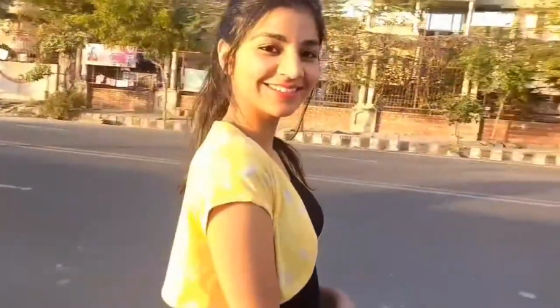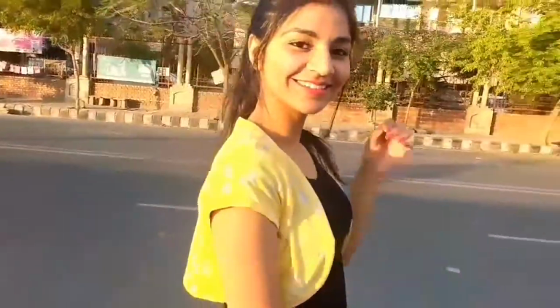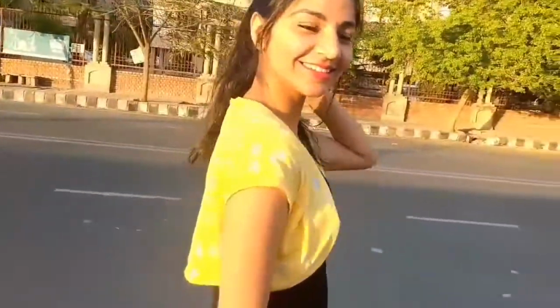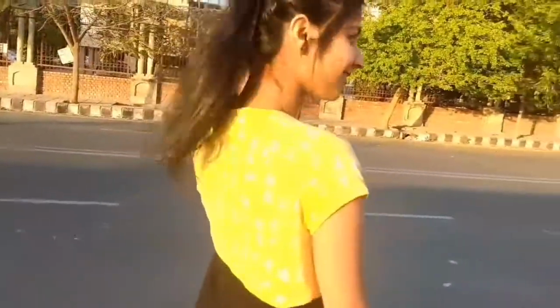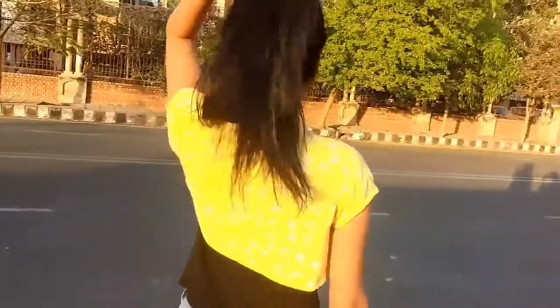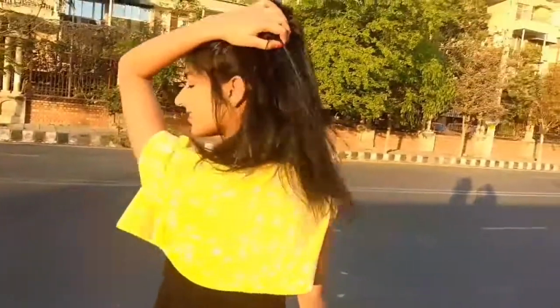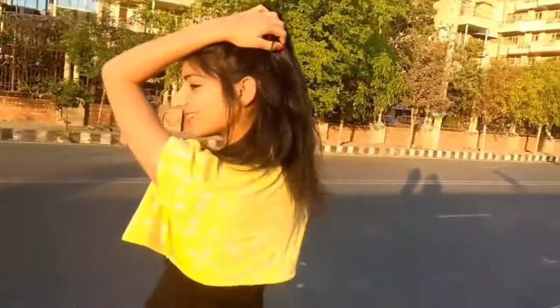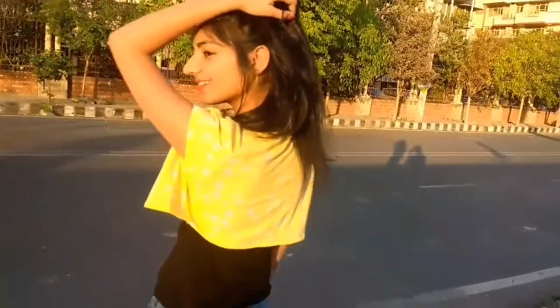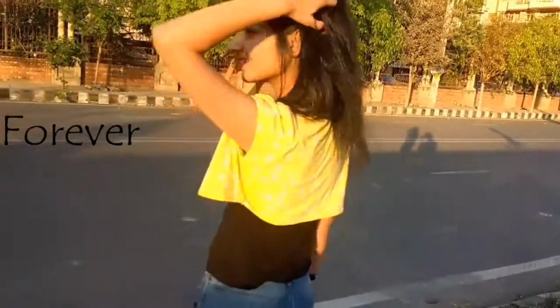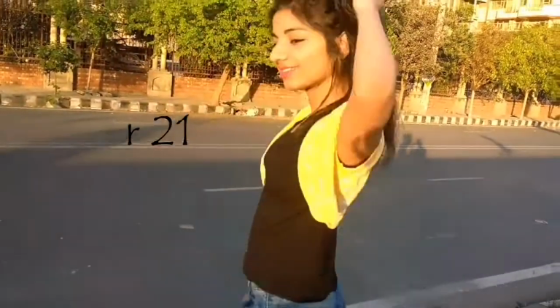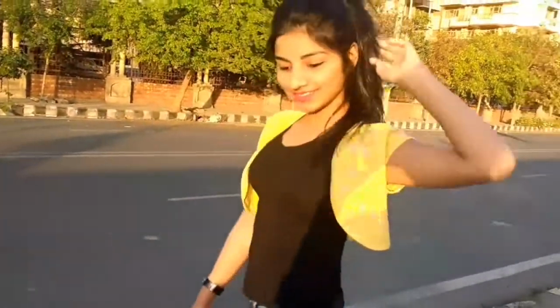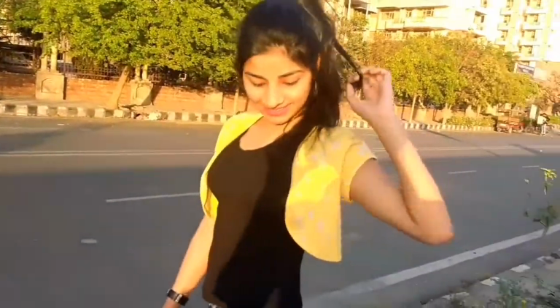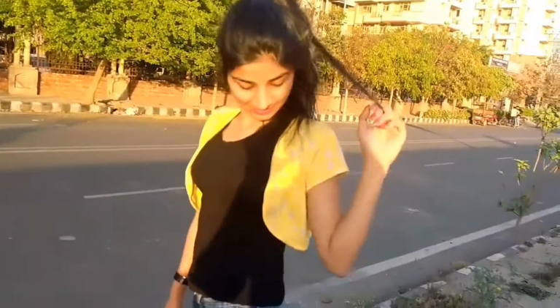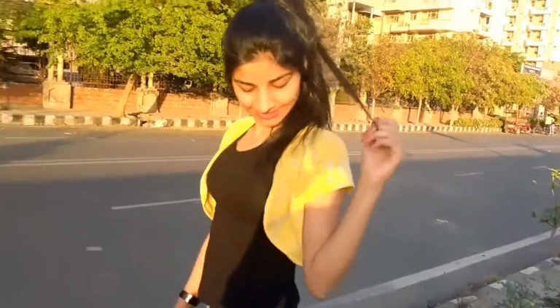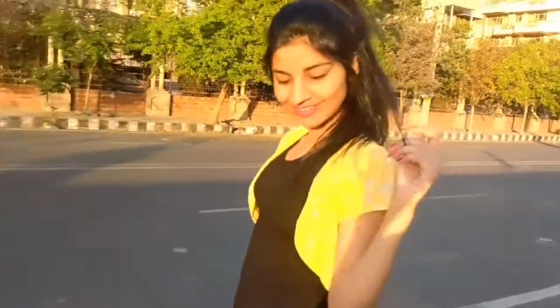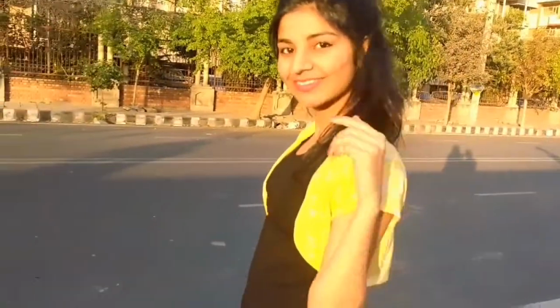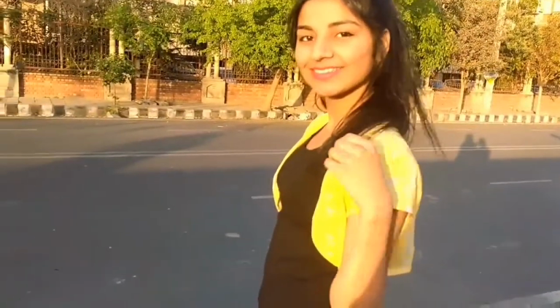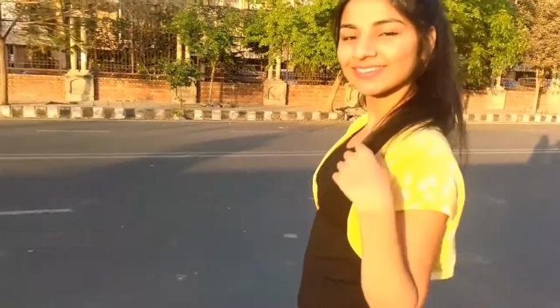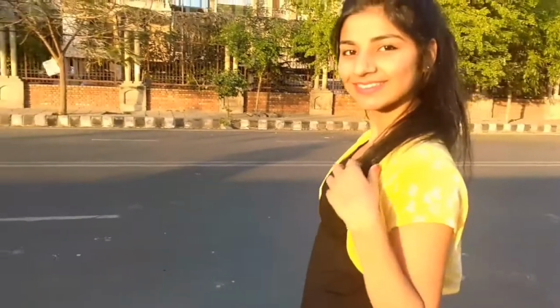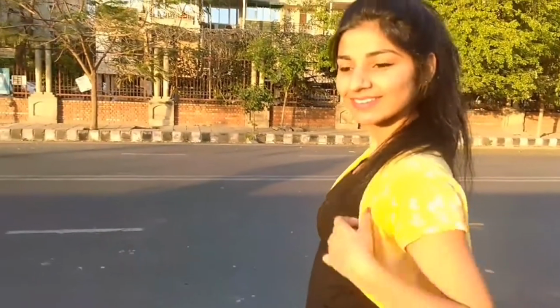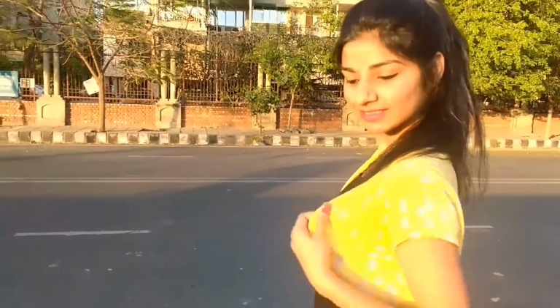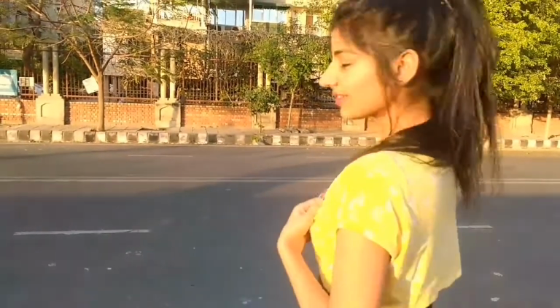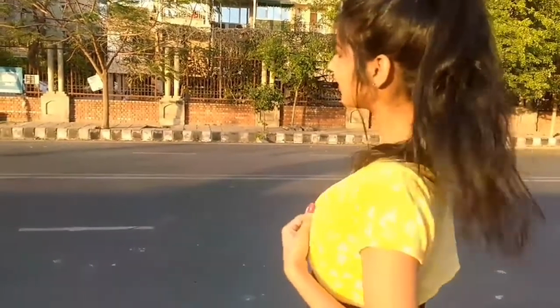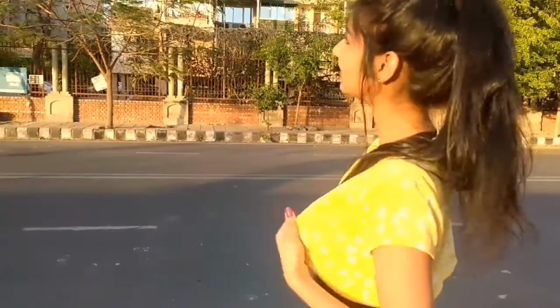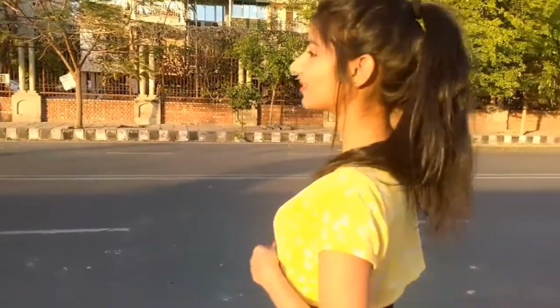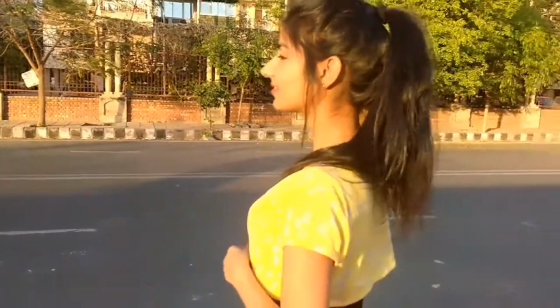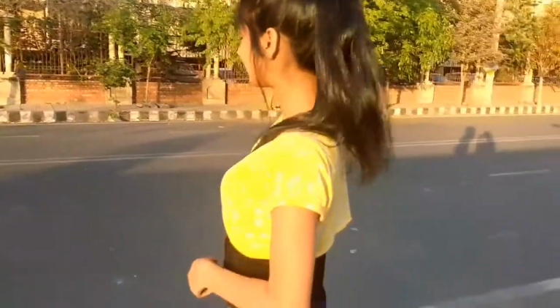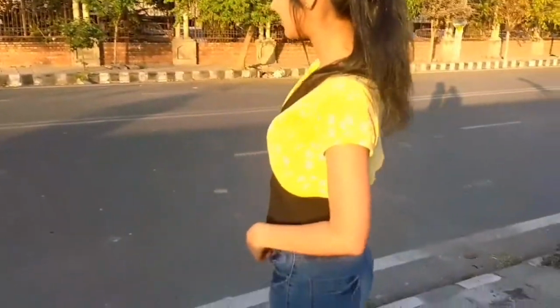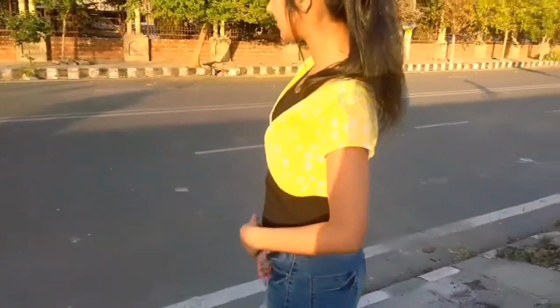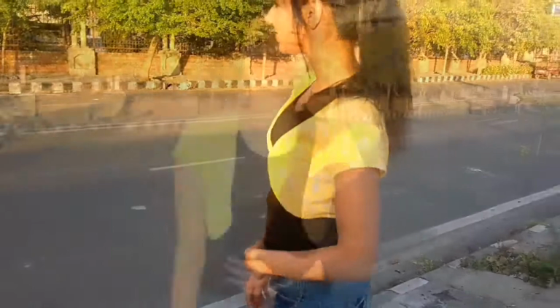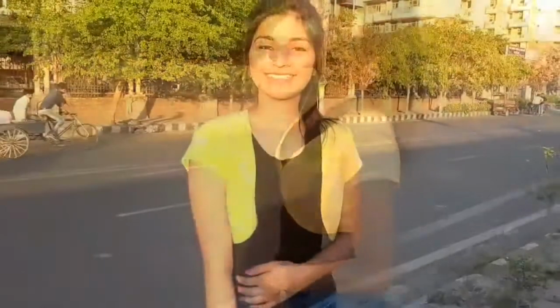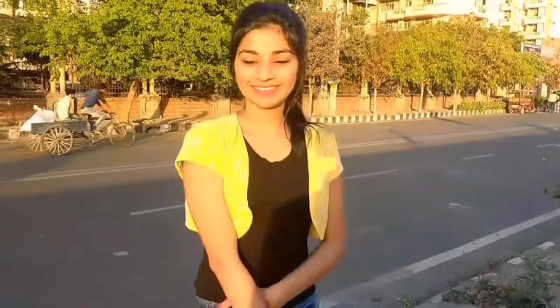Another variant of a shrug — I bought this one from Forever 21 again. I chose it because it had a pop of color in it, and it would go so well with a plain t-shirt, especially a black one.